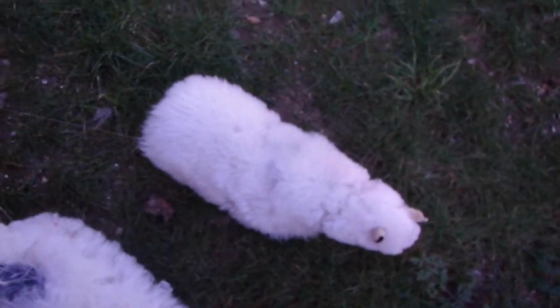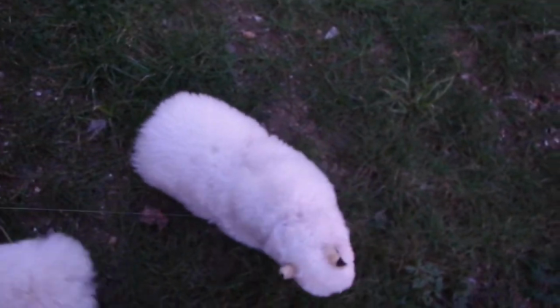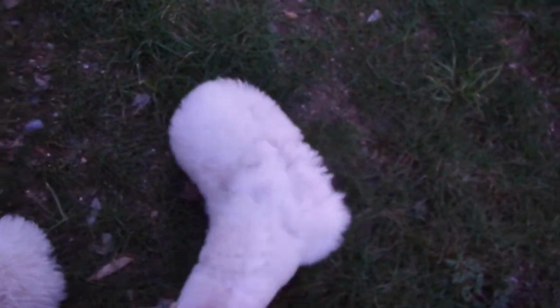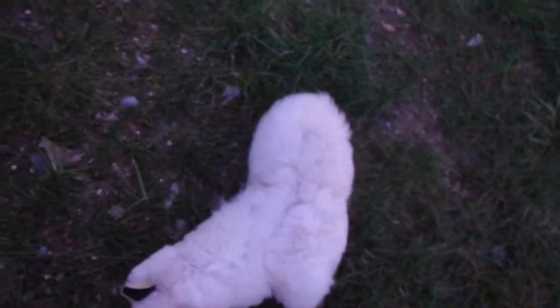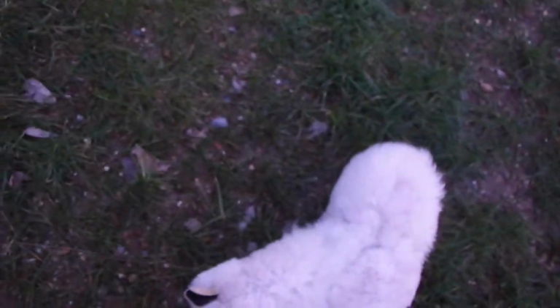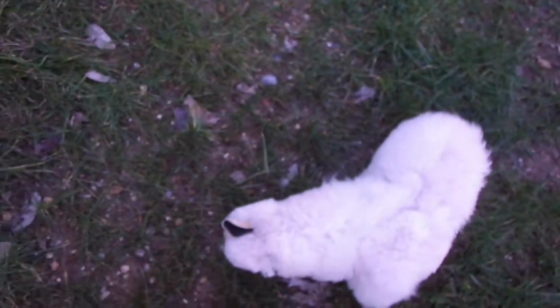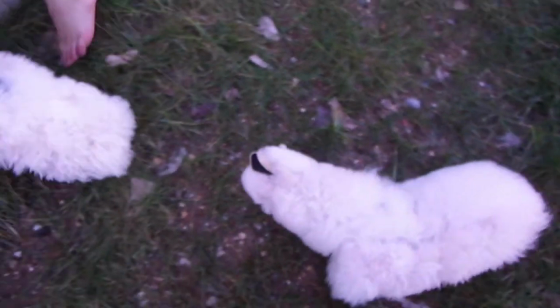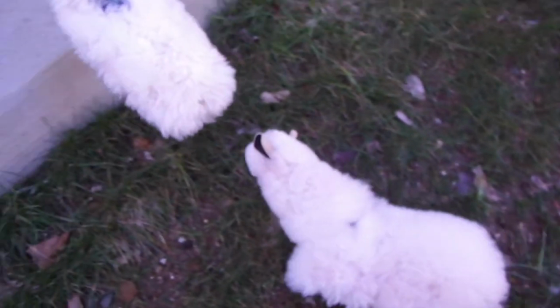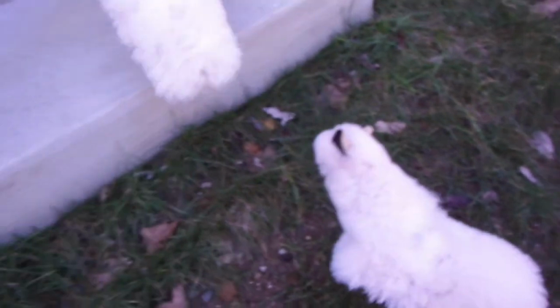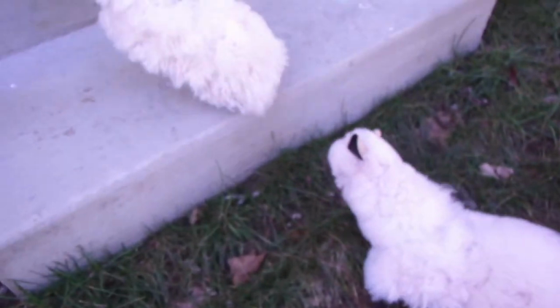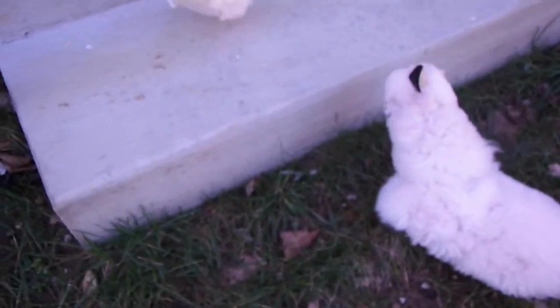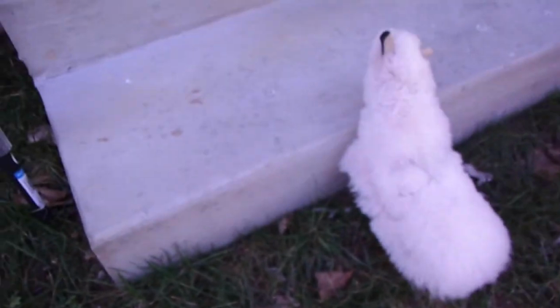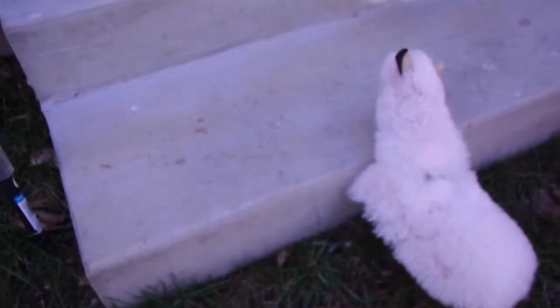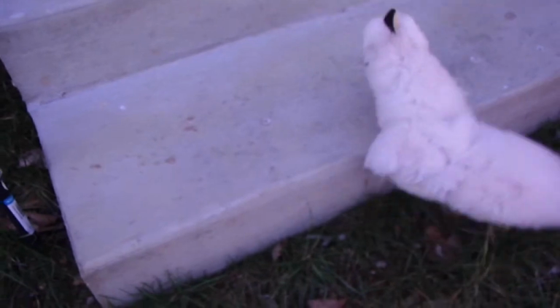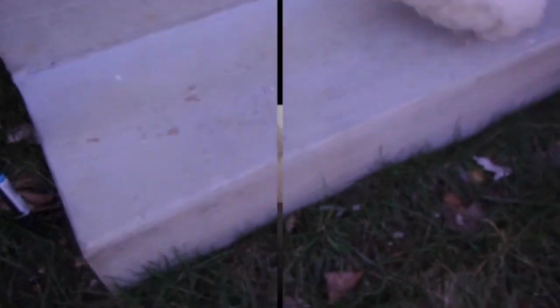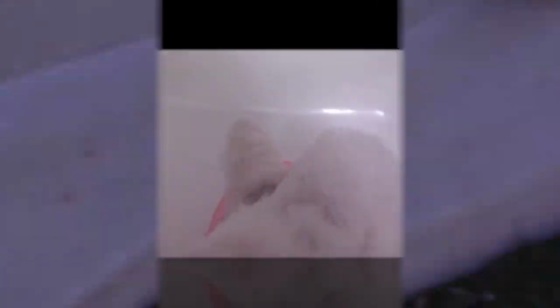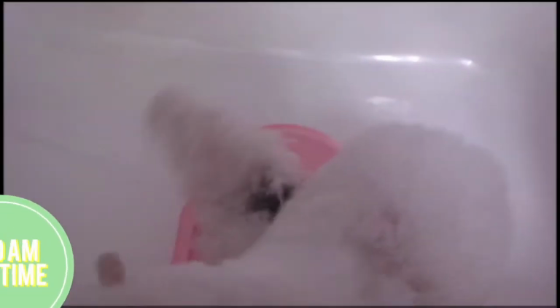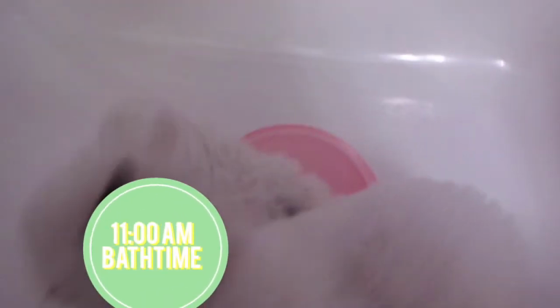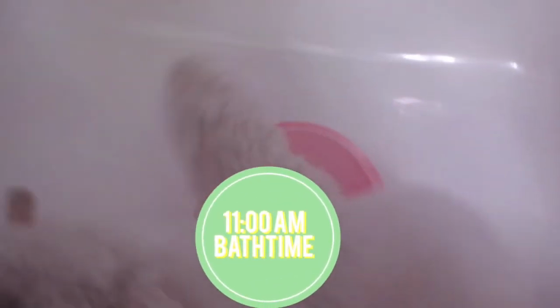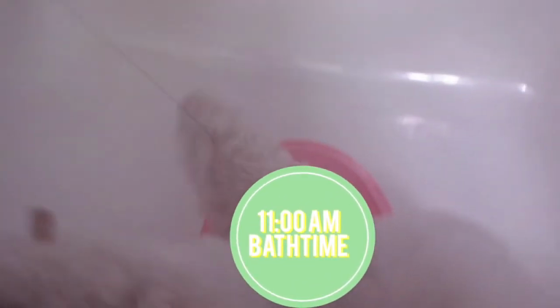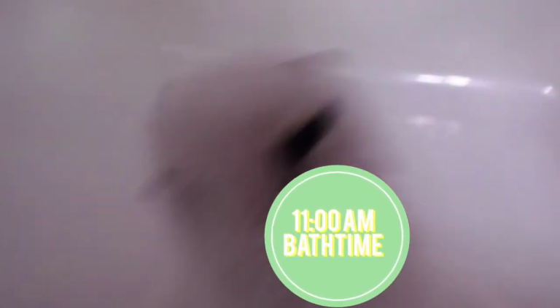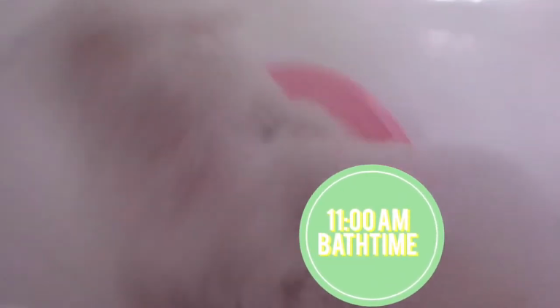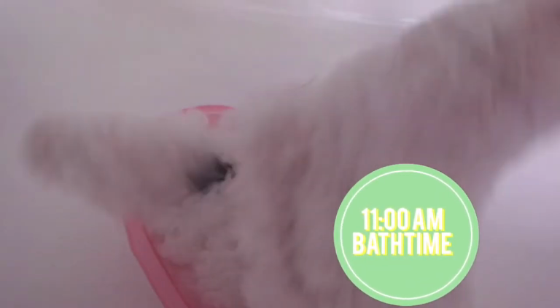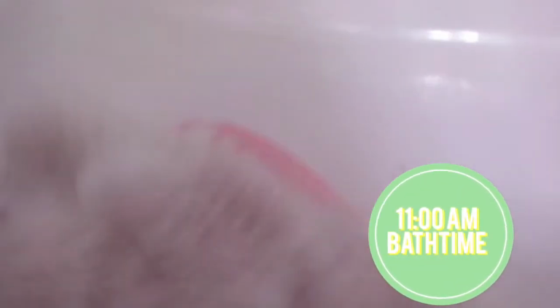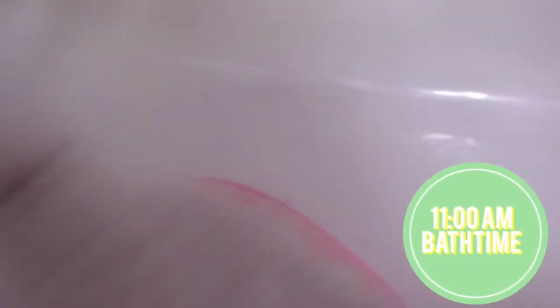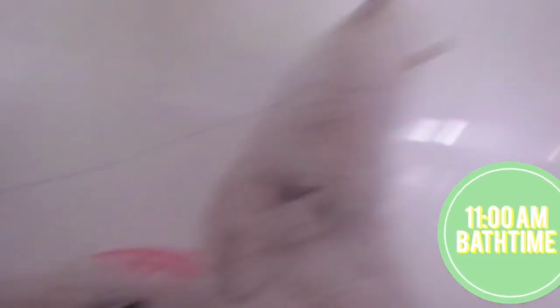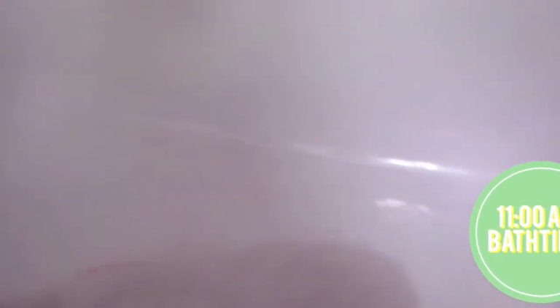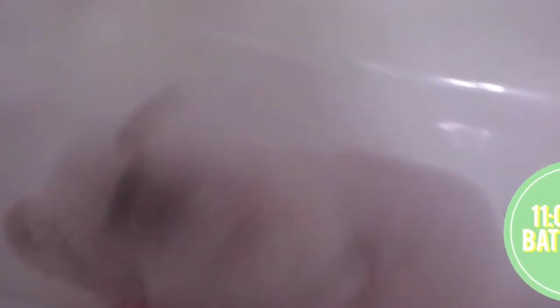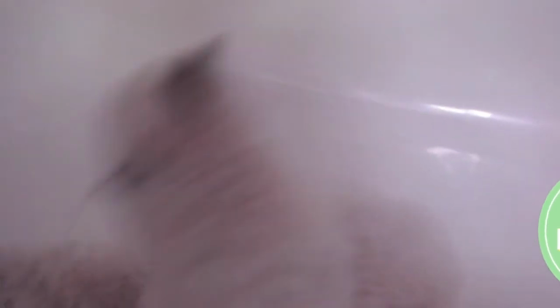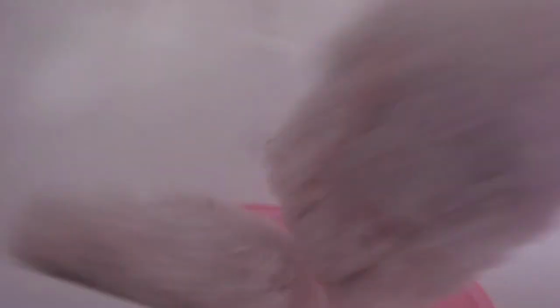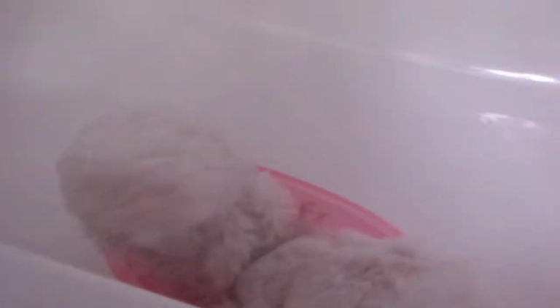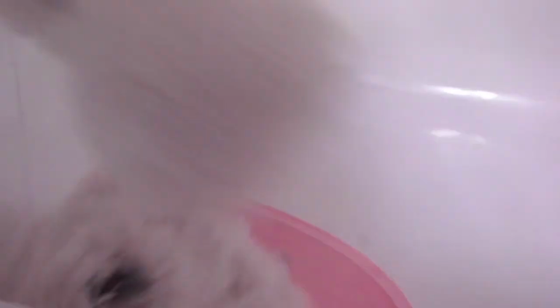Then we have some fun outside but sadly we get really dirty and we have to go take a bath. And we get a little bit crazy in the bath but it's okay.